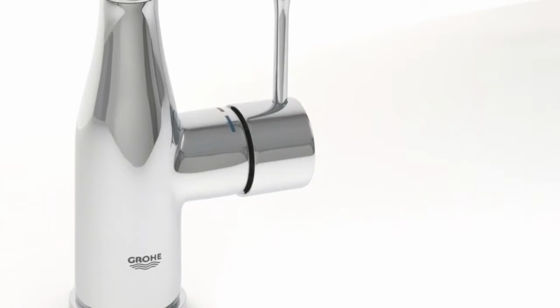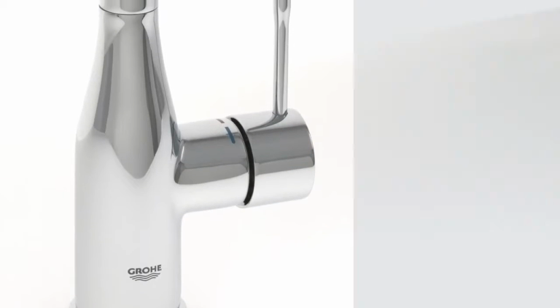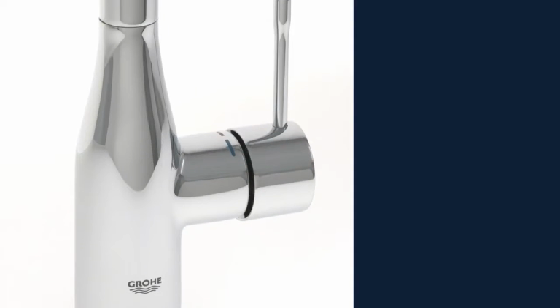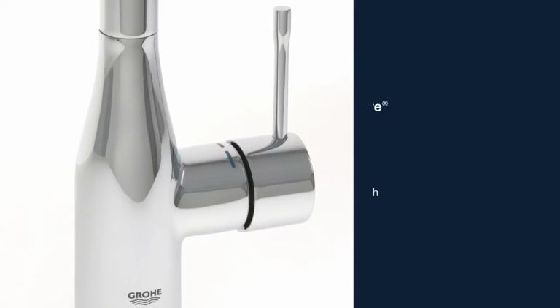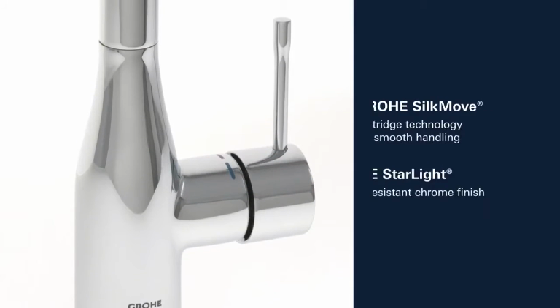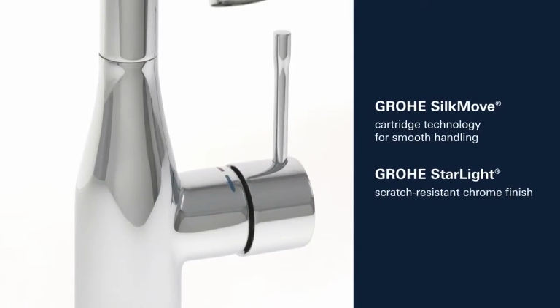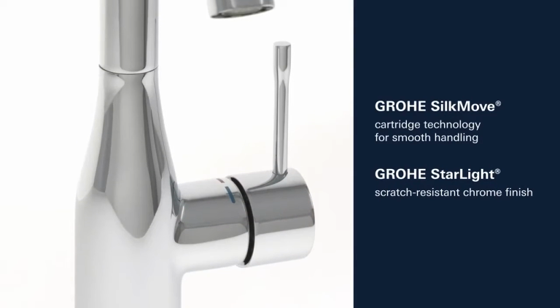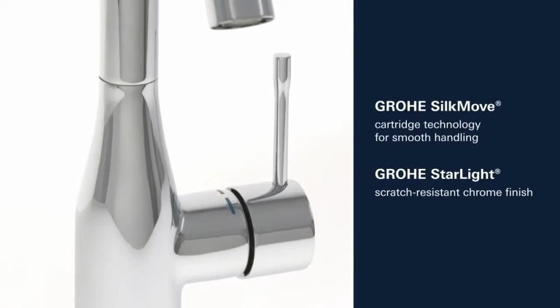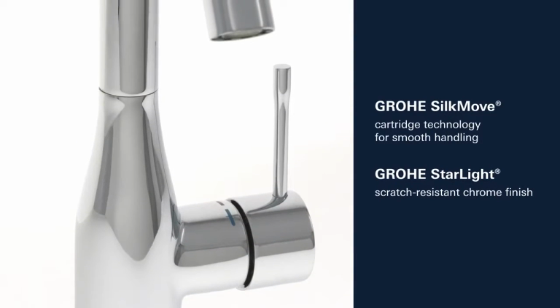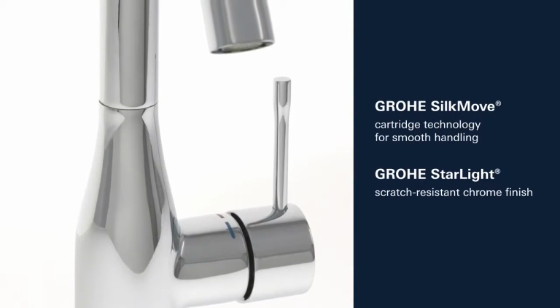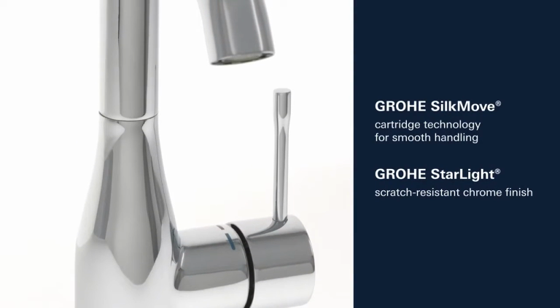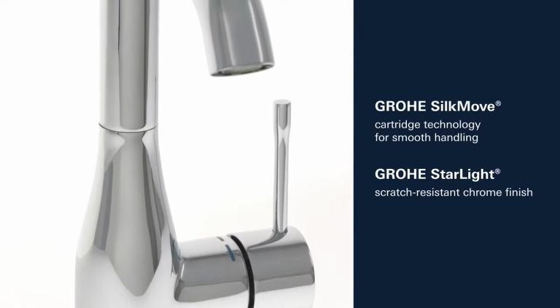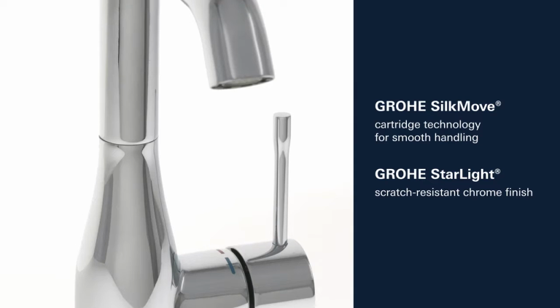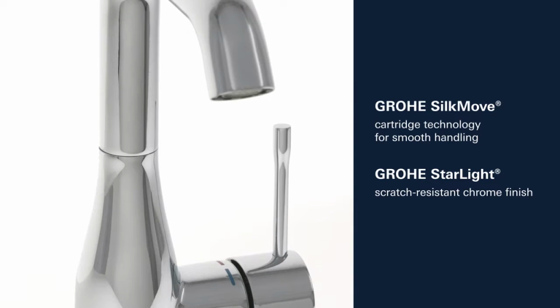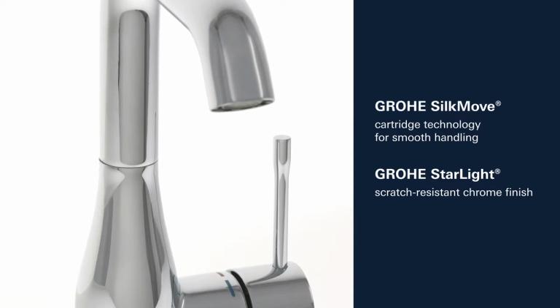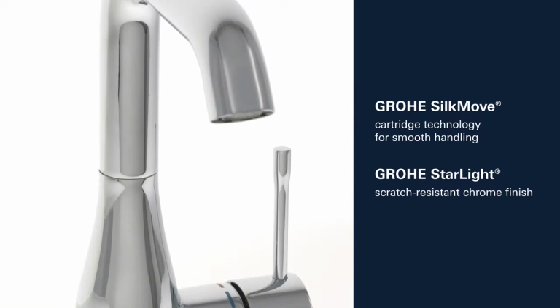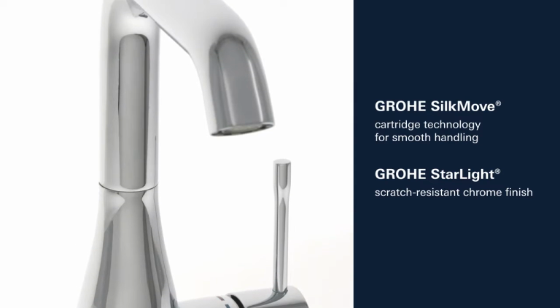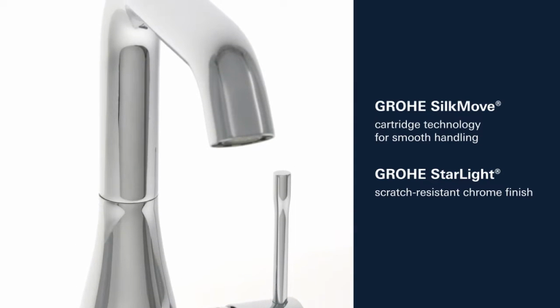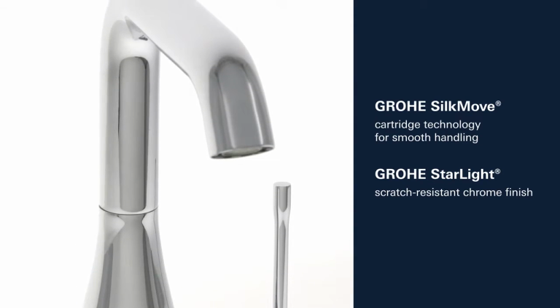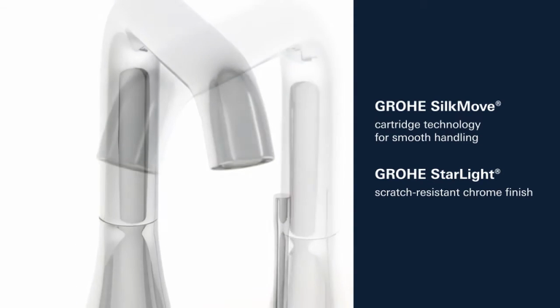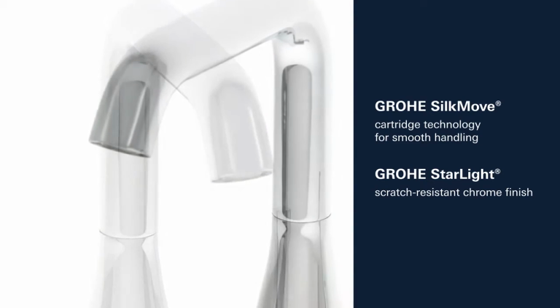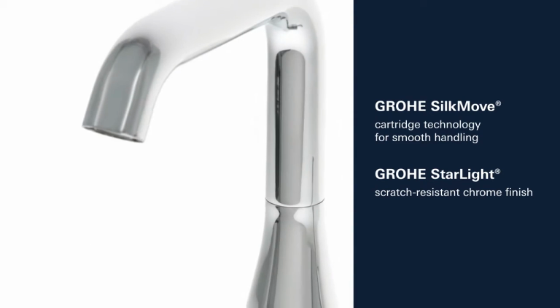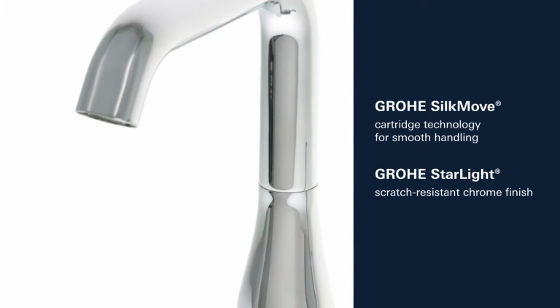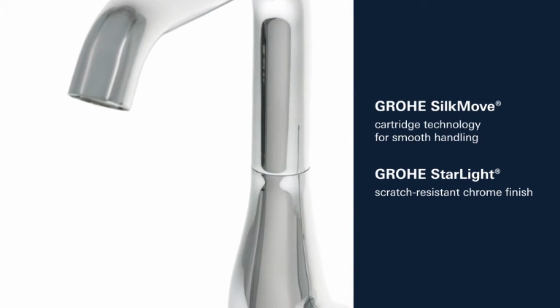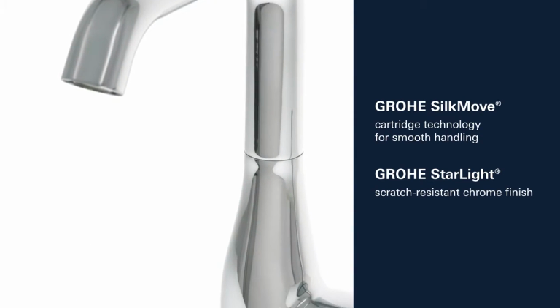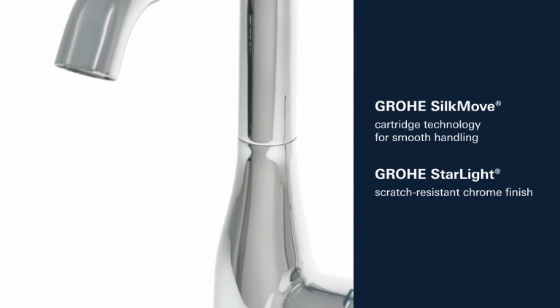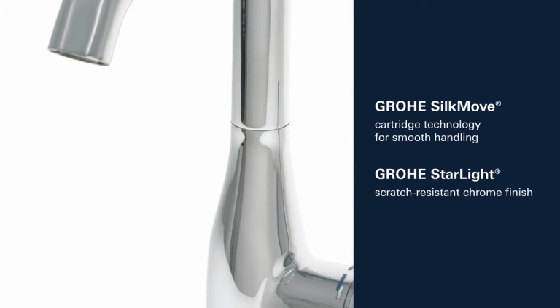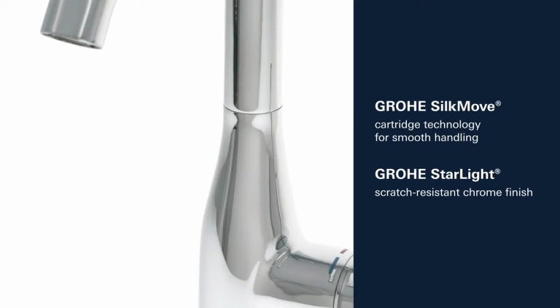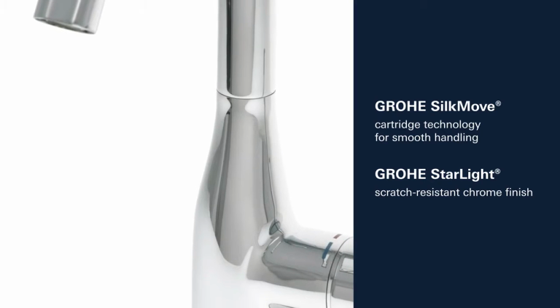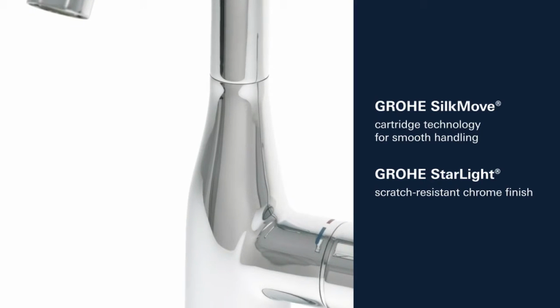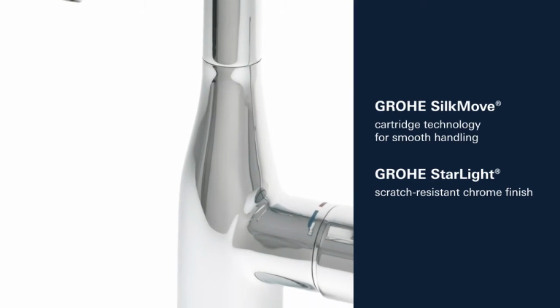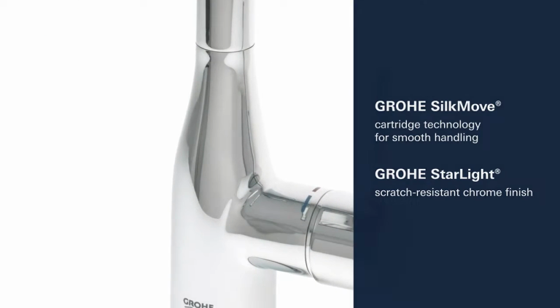This product also comes with many other features, such as Grower SilkMove Cartridge Technology for smooth control of the handle and Grower Starlight Scratch-Resistant Chrome Finish.